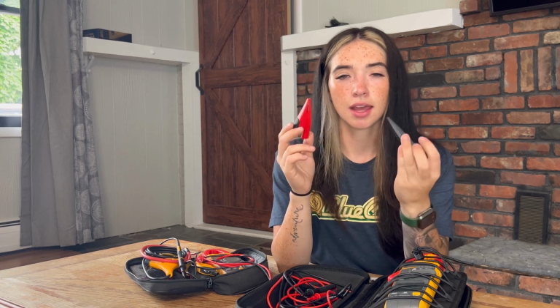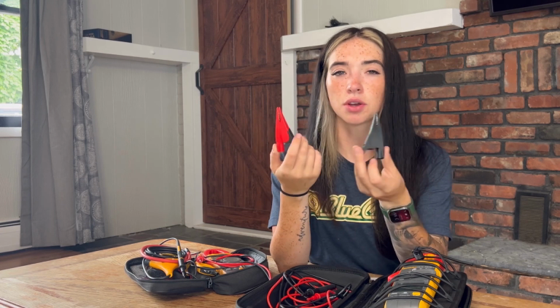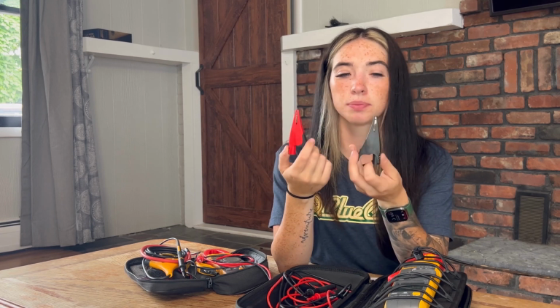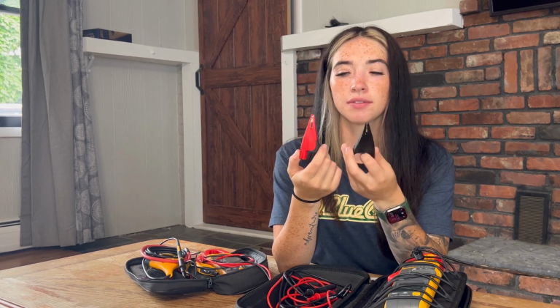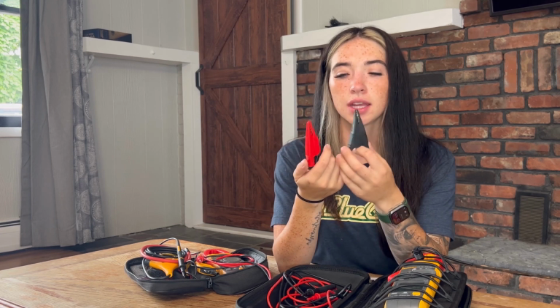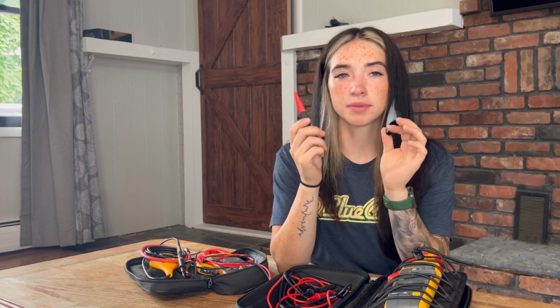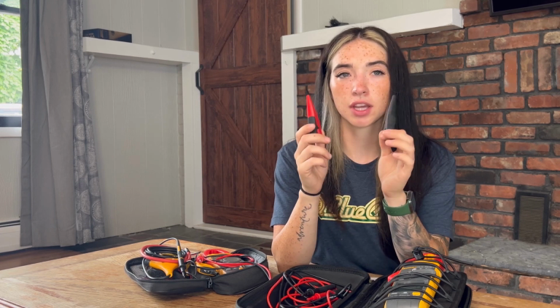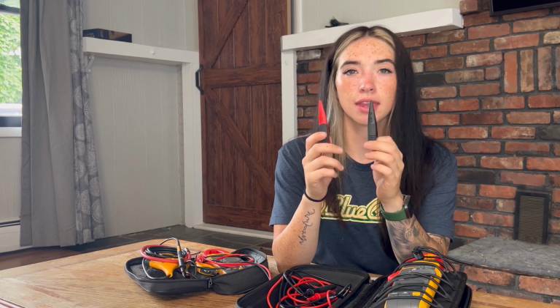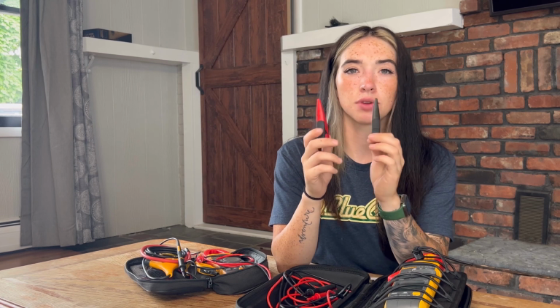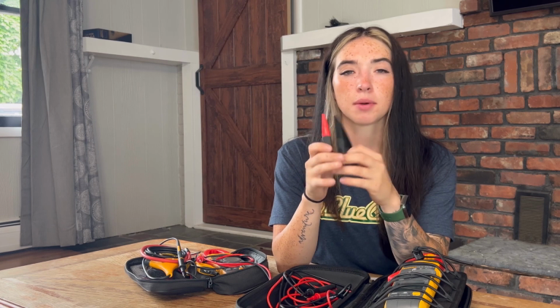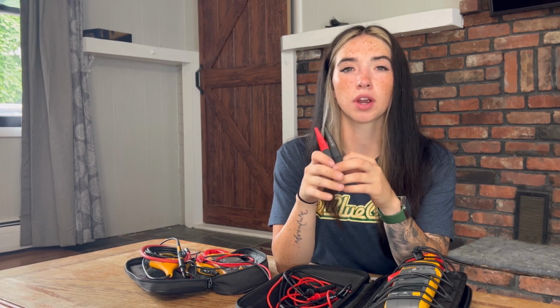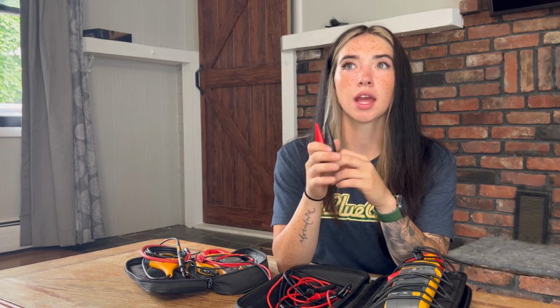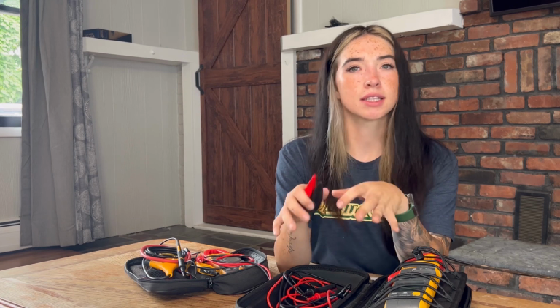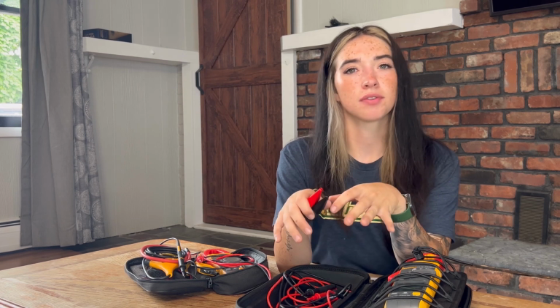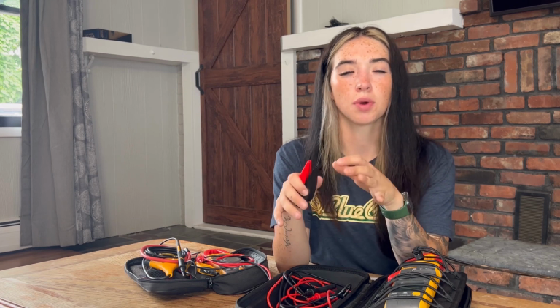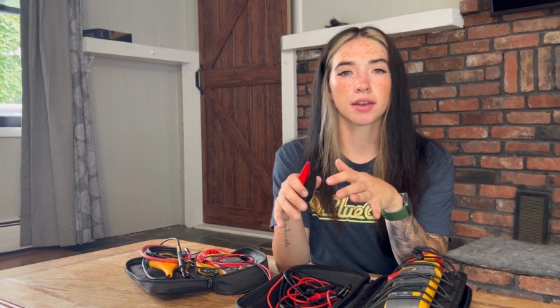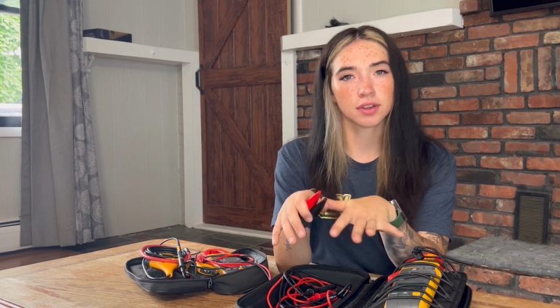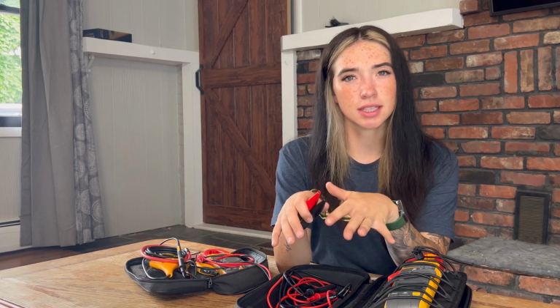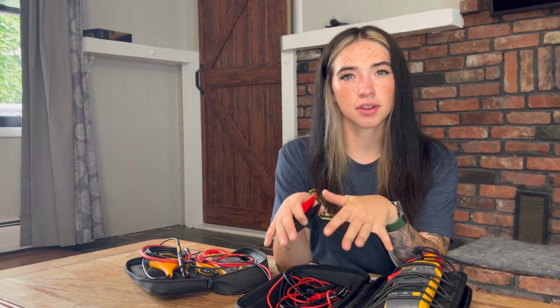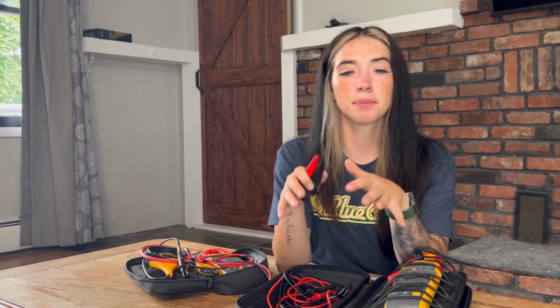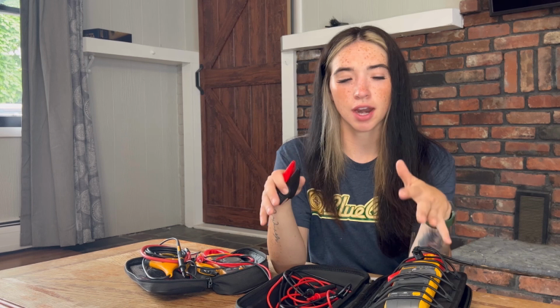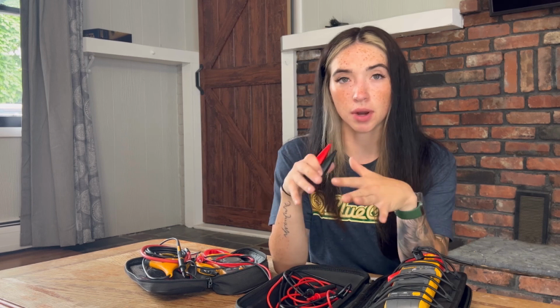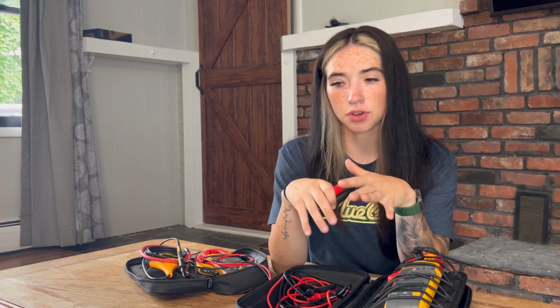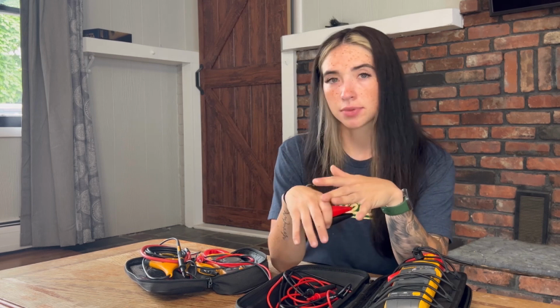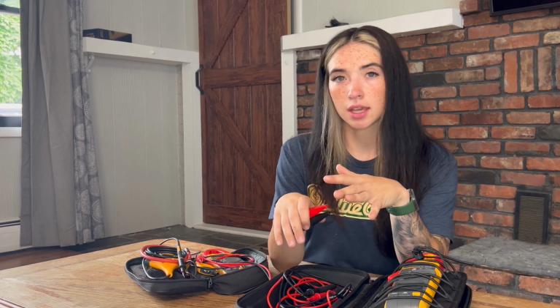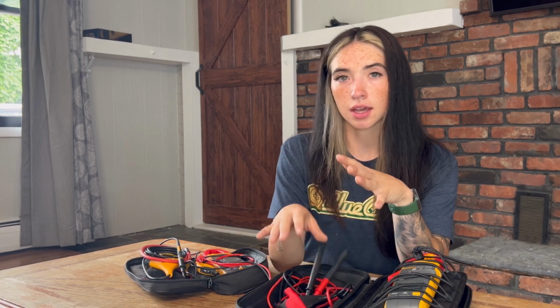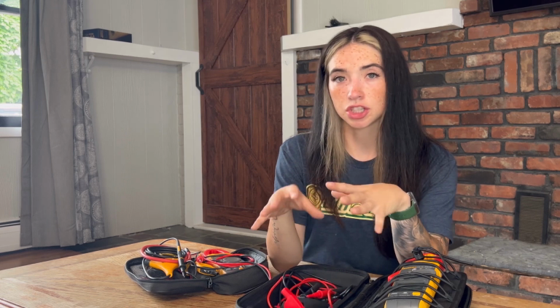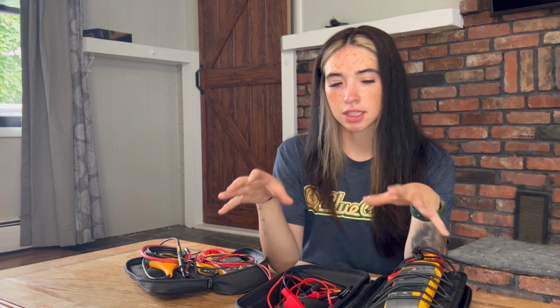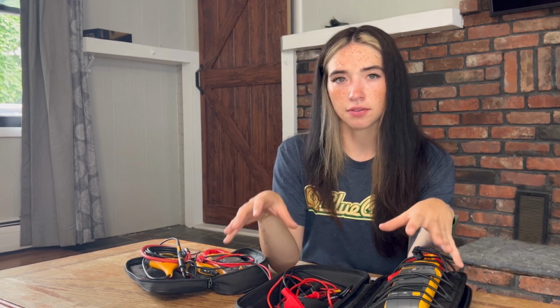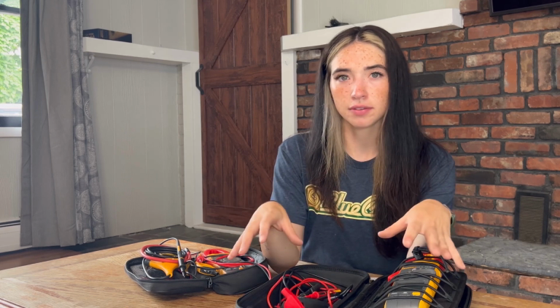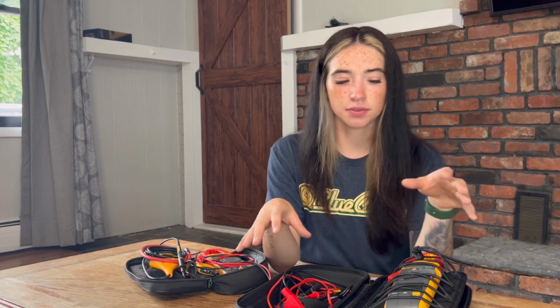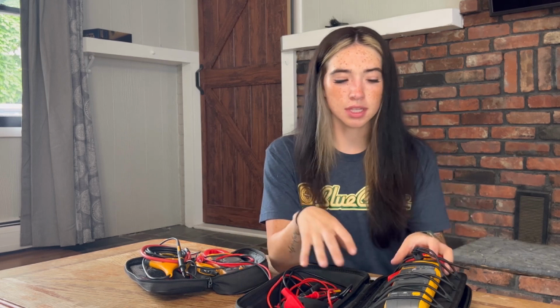Fluke sent me alligator clips as well — they're both alligator clips and I can clamp them on instead of holding the probe, which is pretty convenient. I'll give you a more in-depth review on the FieldSense features later, but for now I want to go over the logistics of all this Fluke stuff.